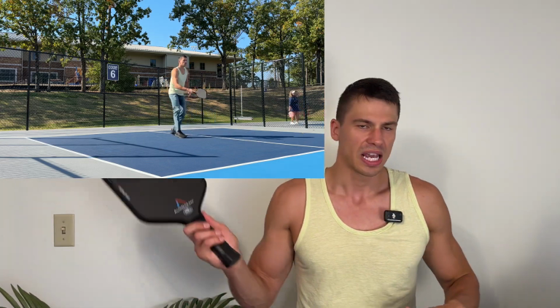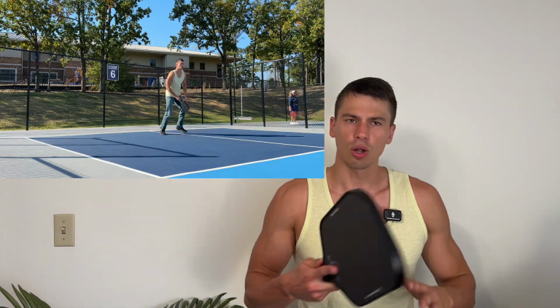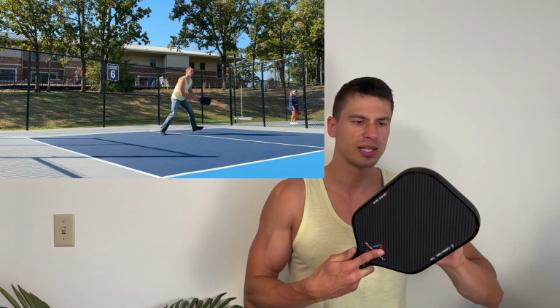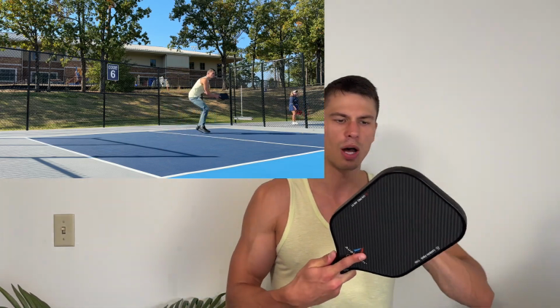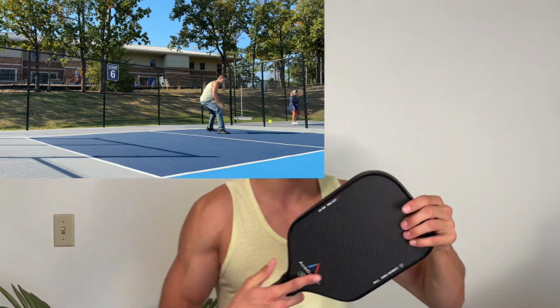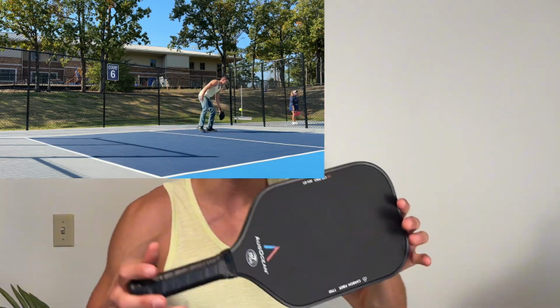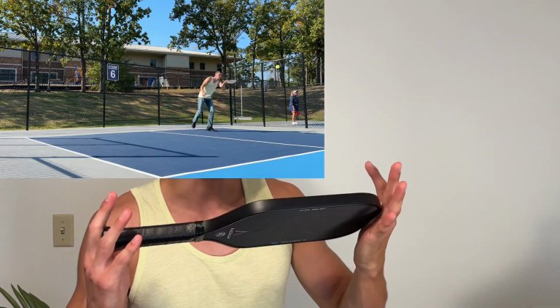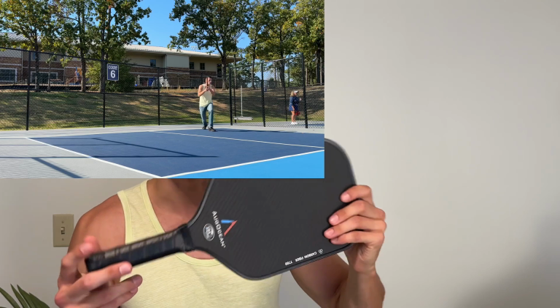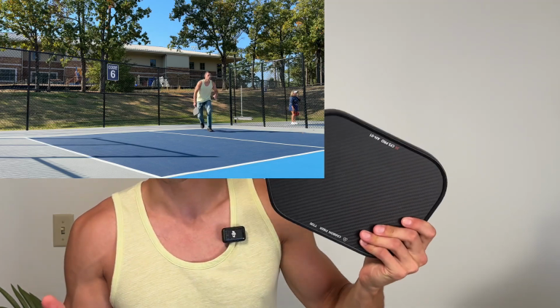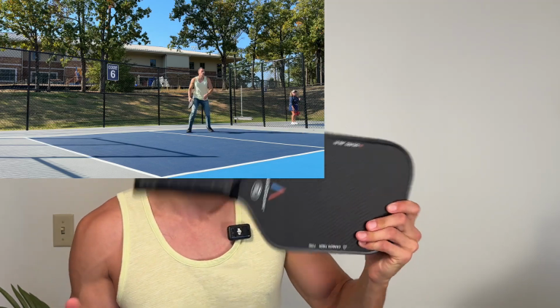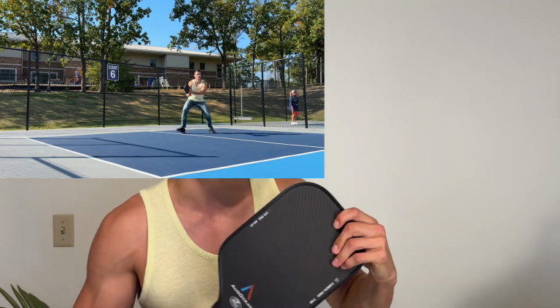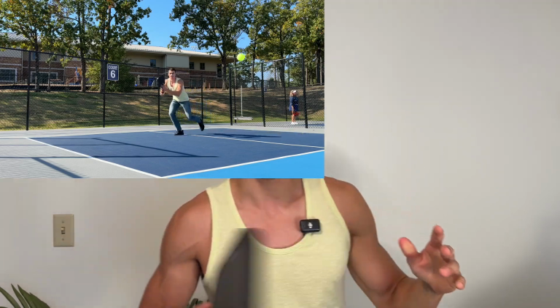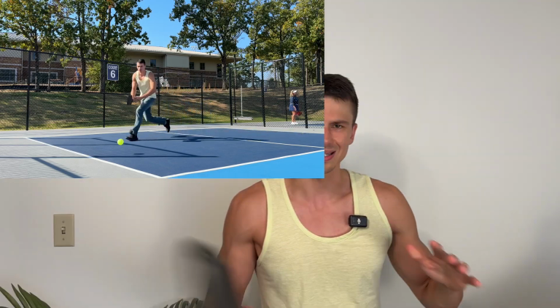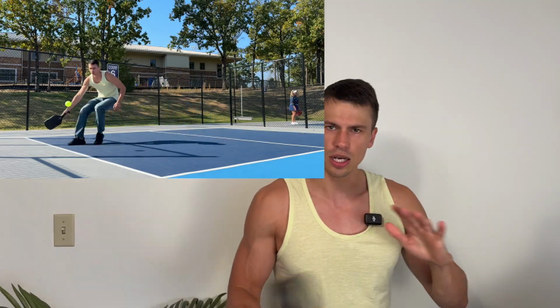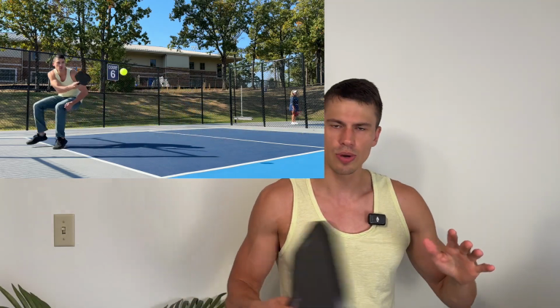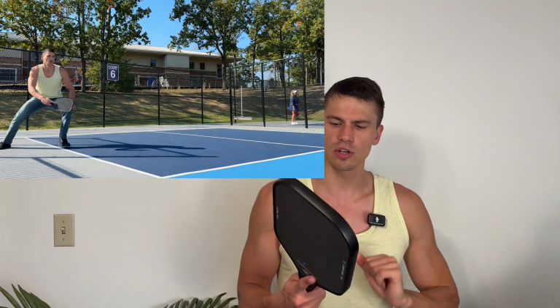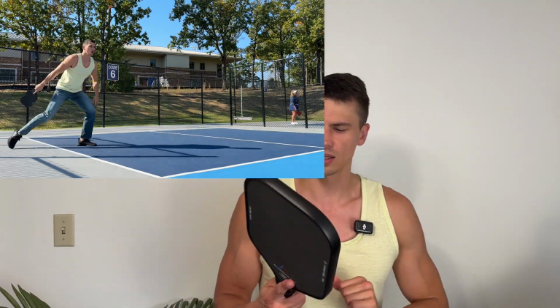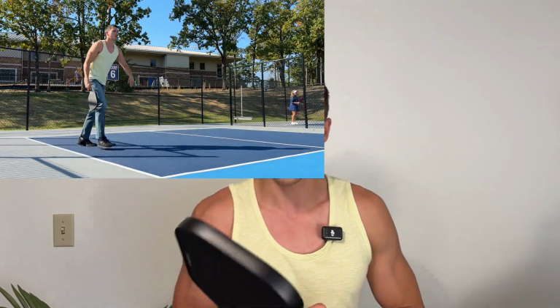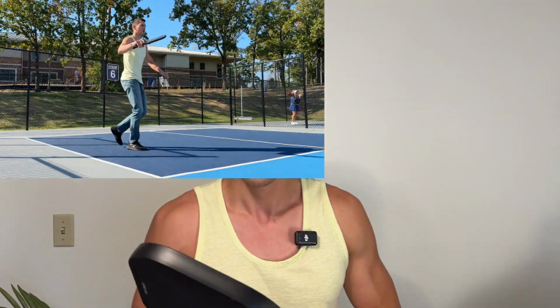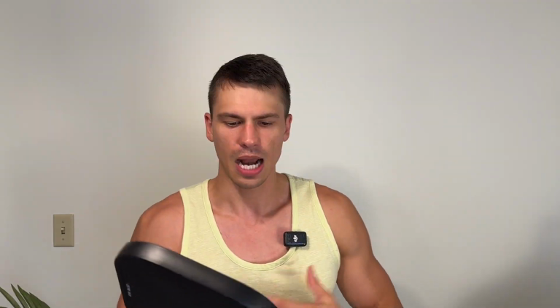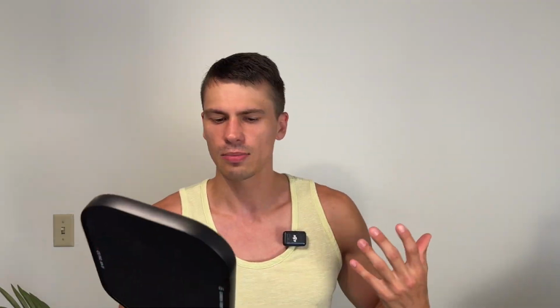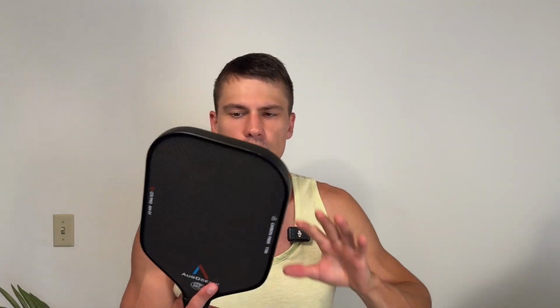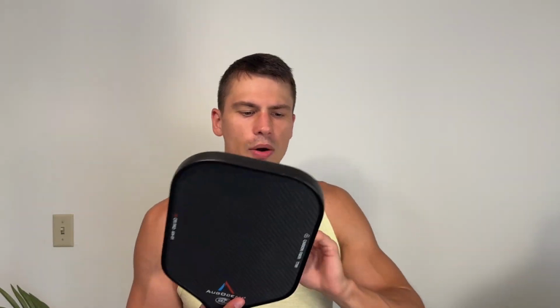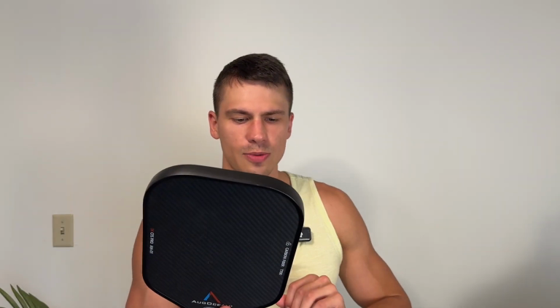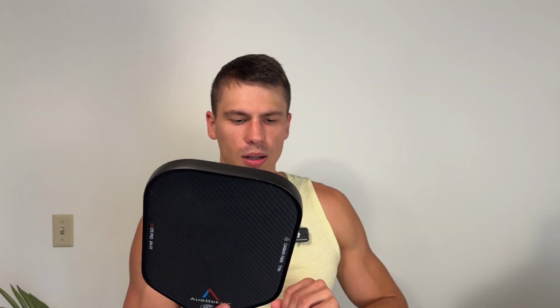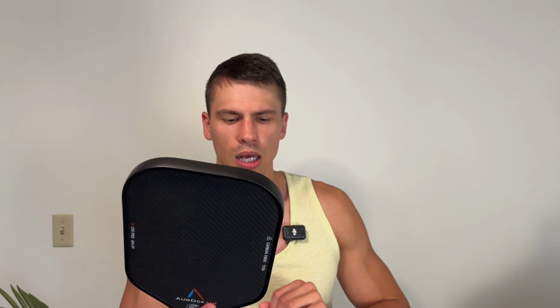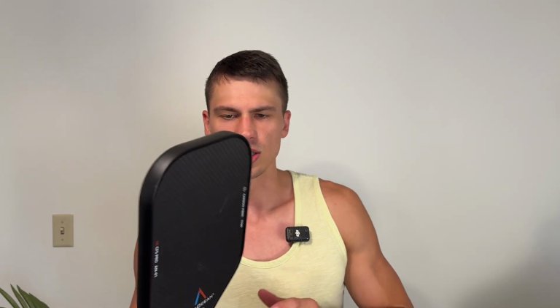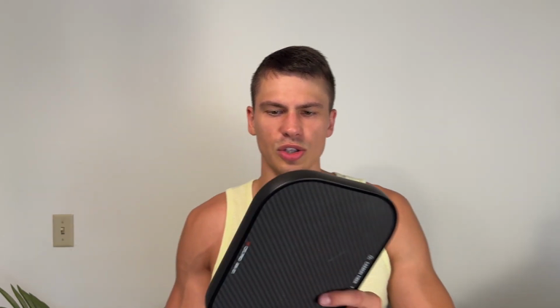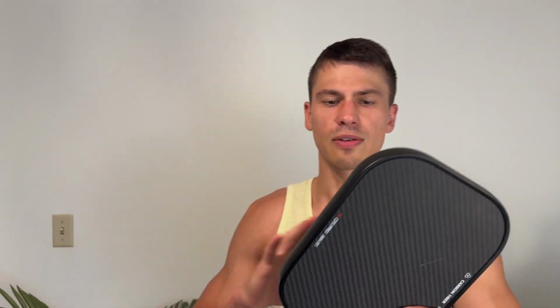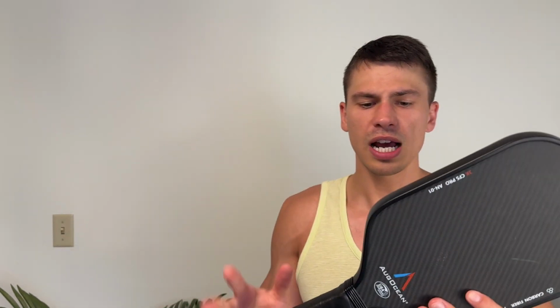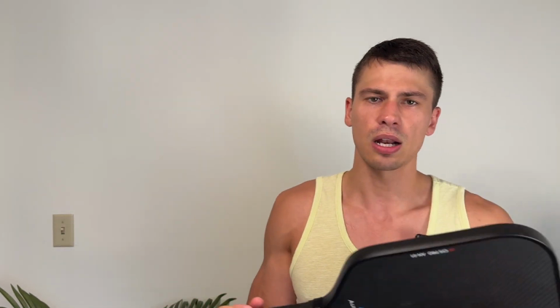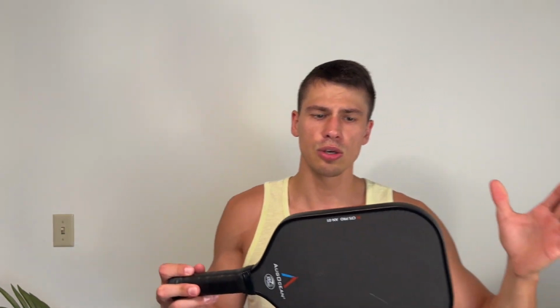It does all this while being a very lightweight, easy to use paddle. It's not too heavy or anything like that and I'm getting plenty of power out of this paddle as well. So it's a very nice paddle to use.